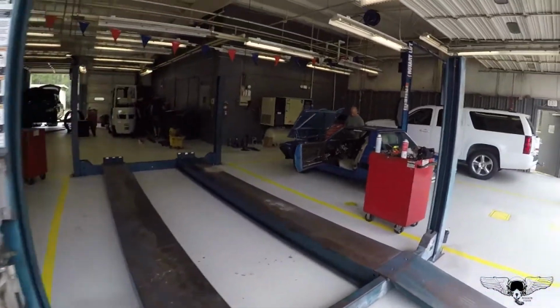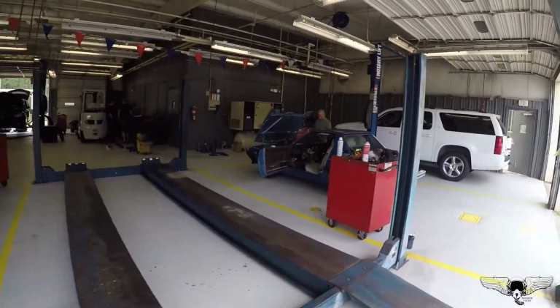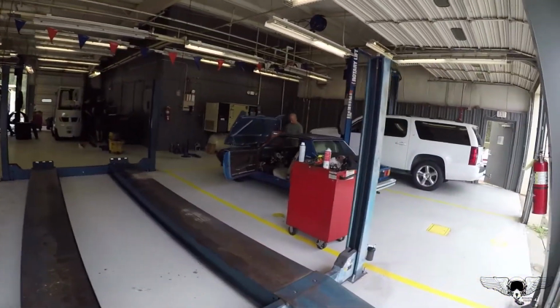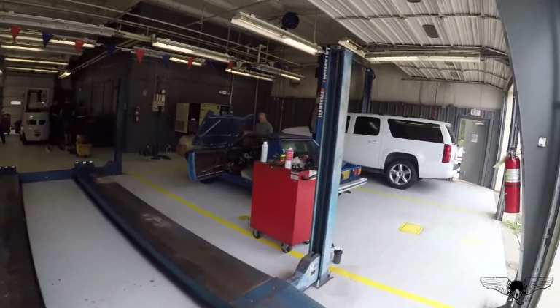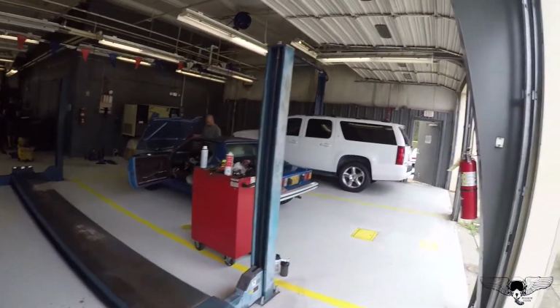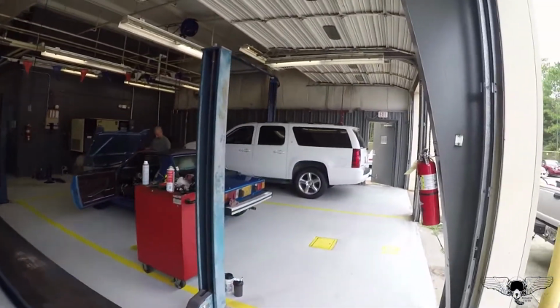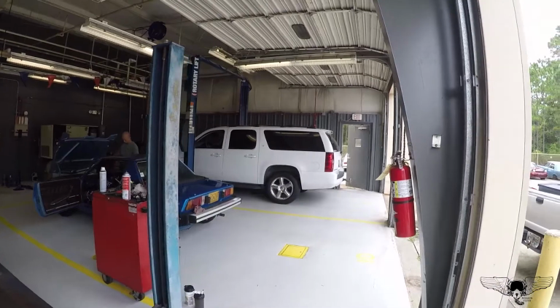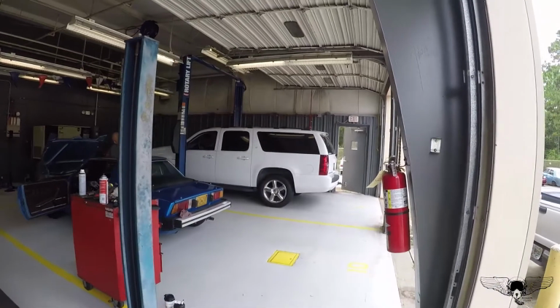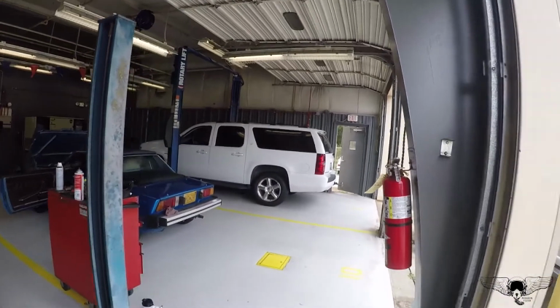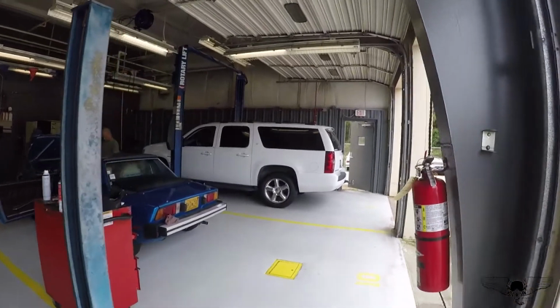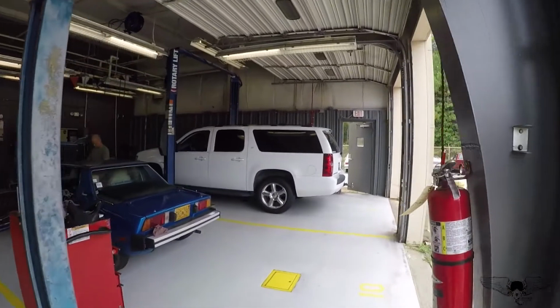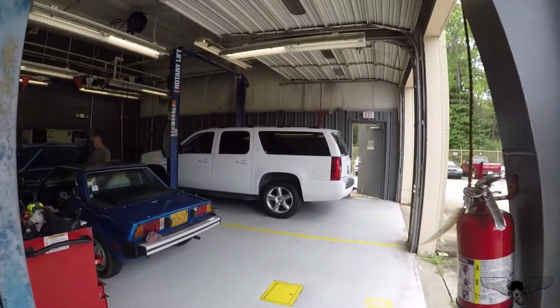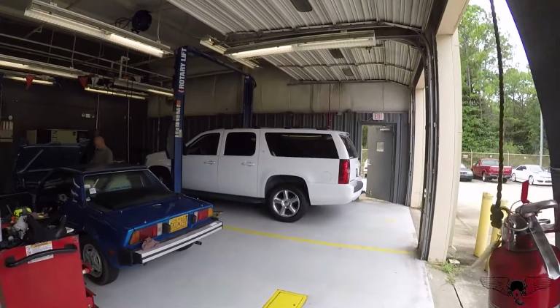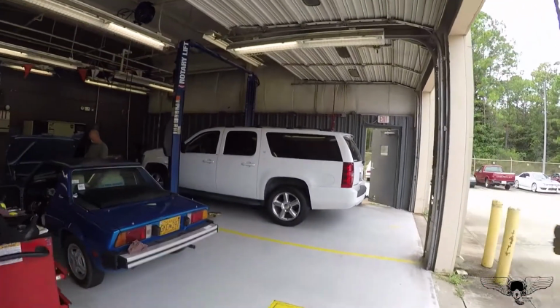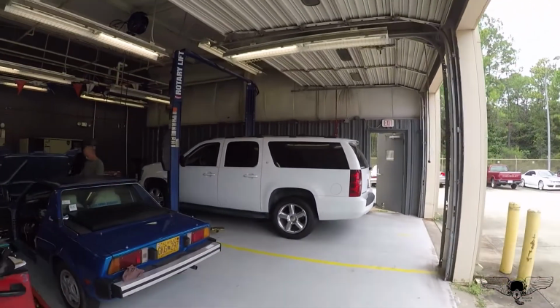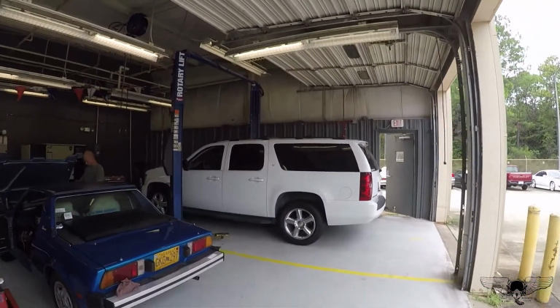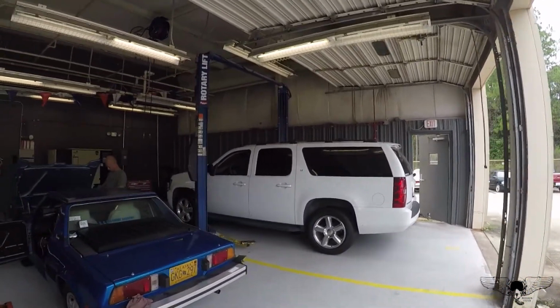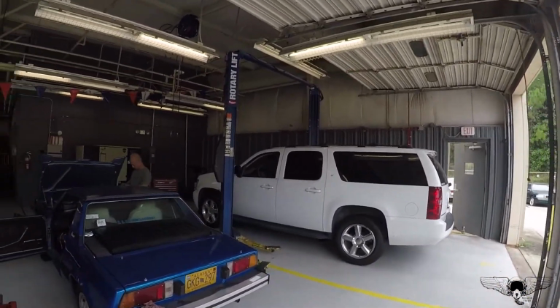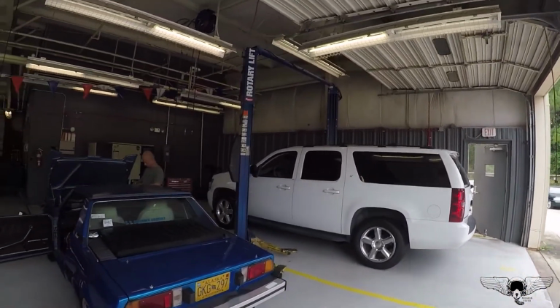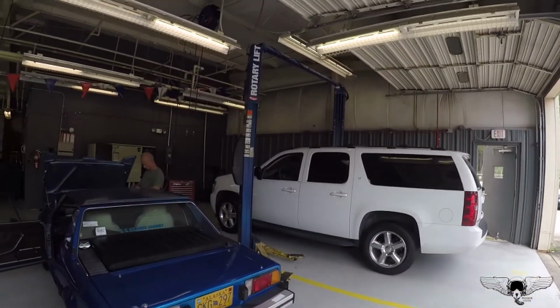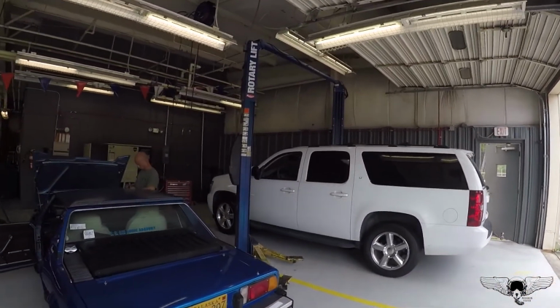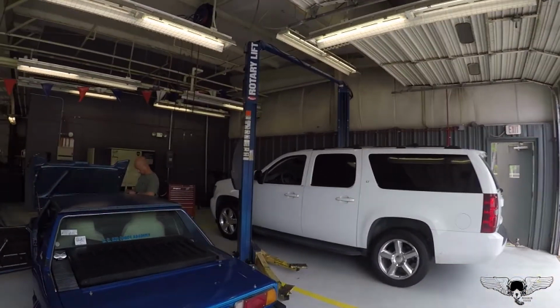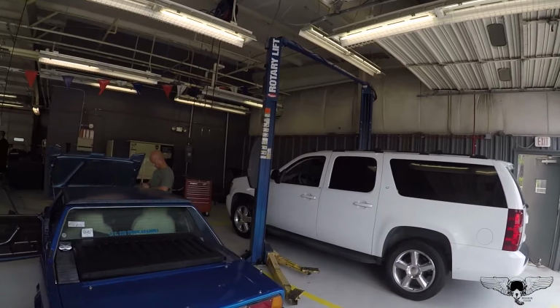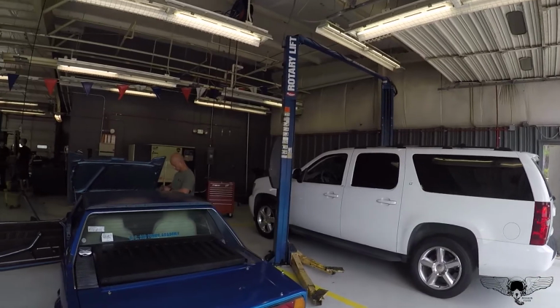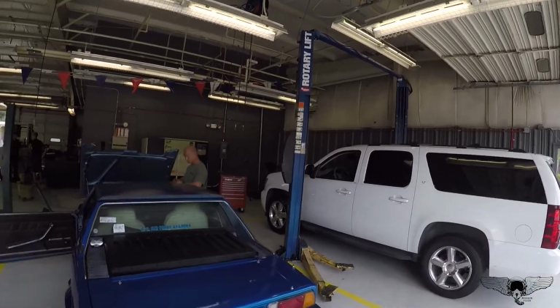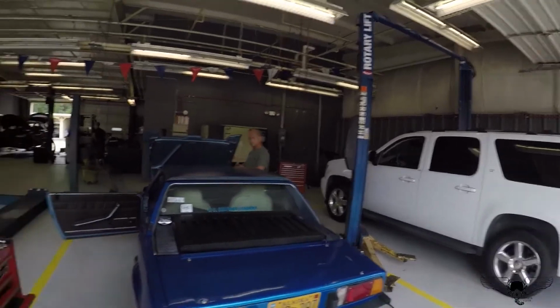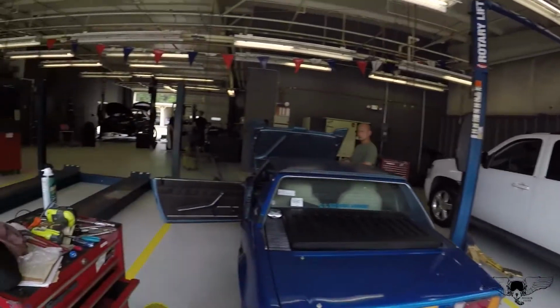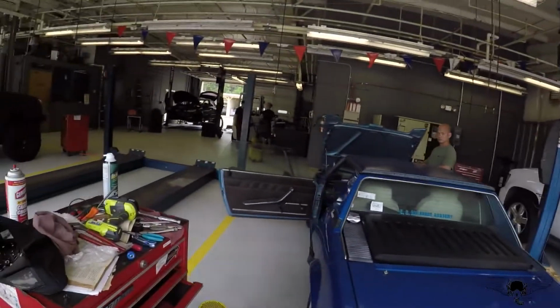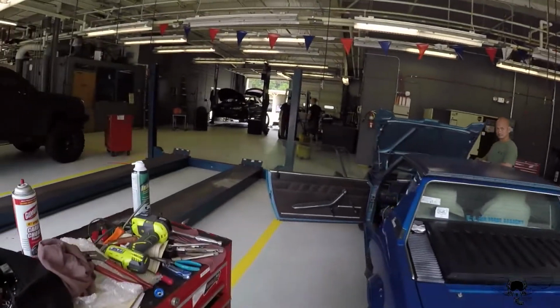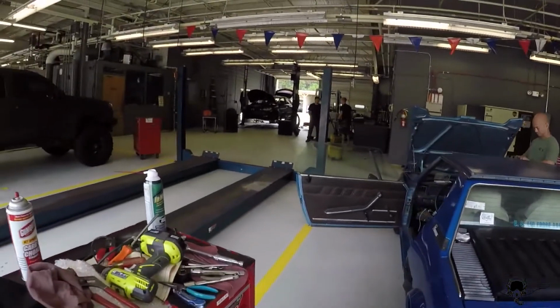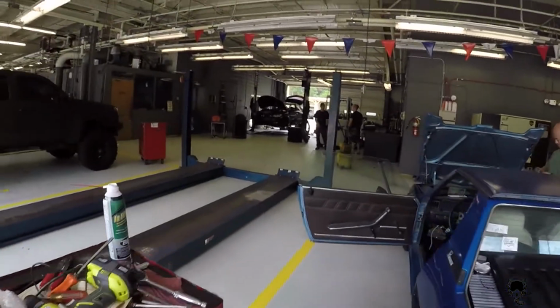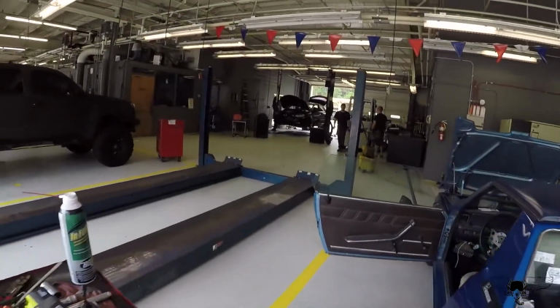So we're walking over here. As you can see, there is my Suburban called Suburtha. Changed out the wheels and tires on that.